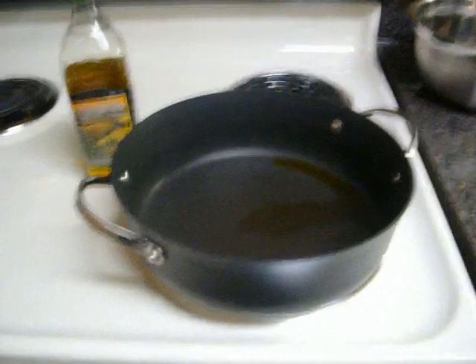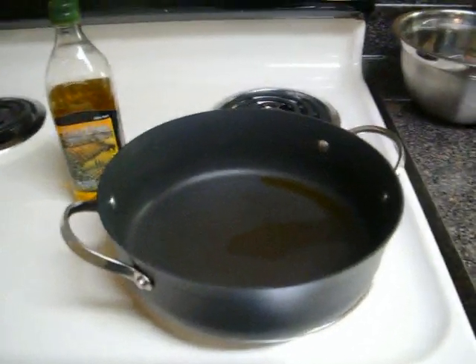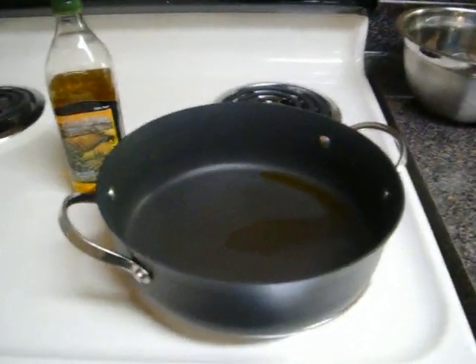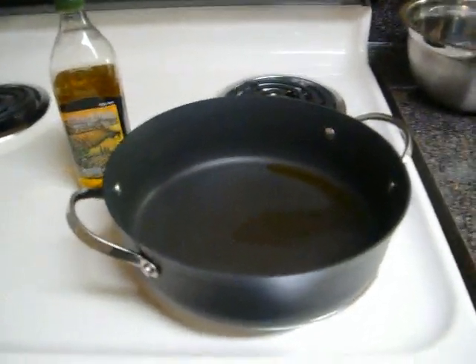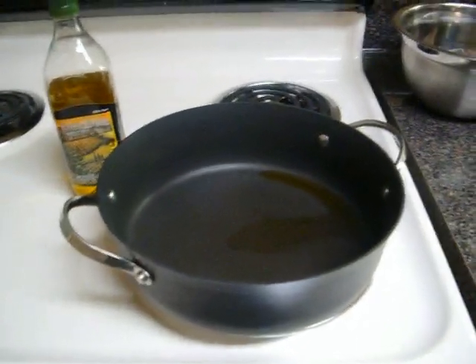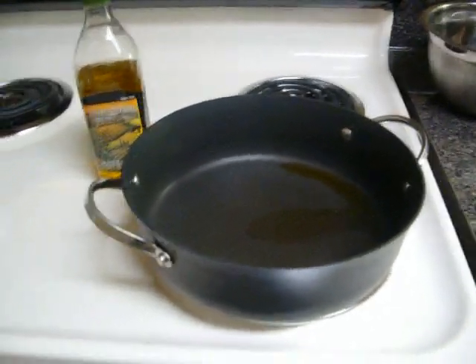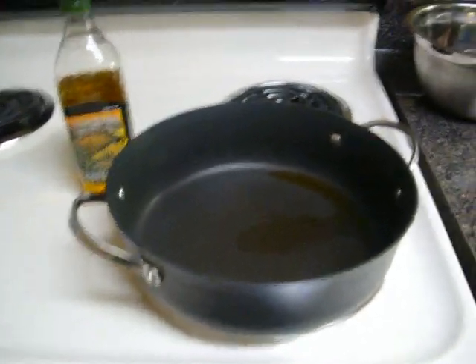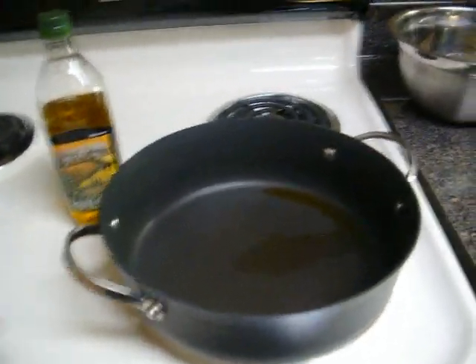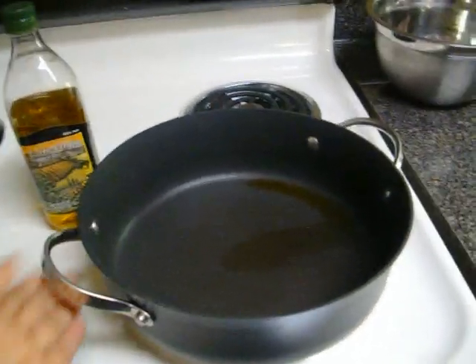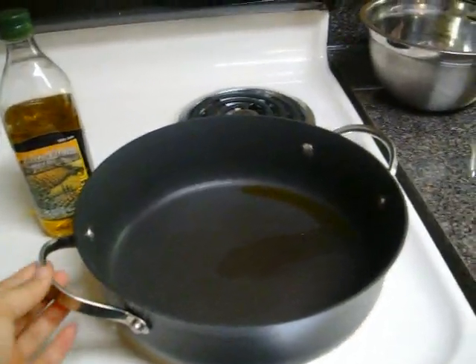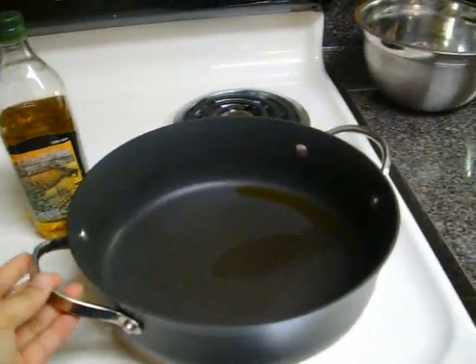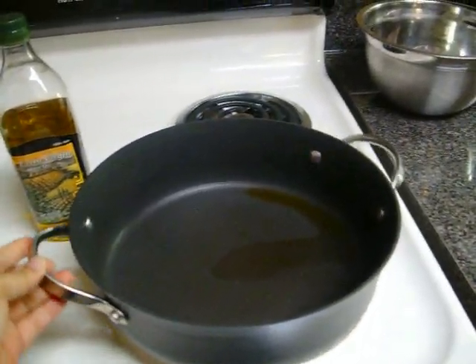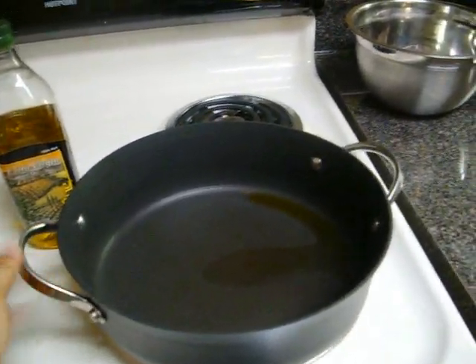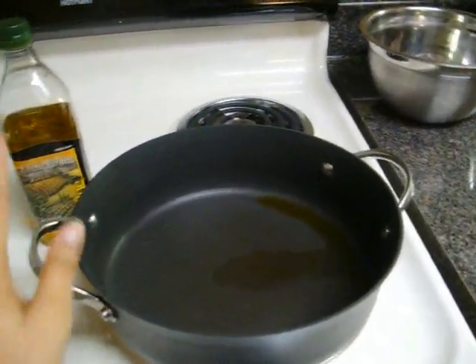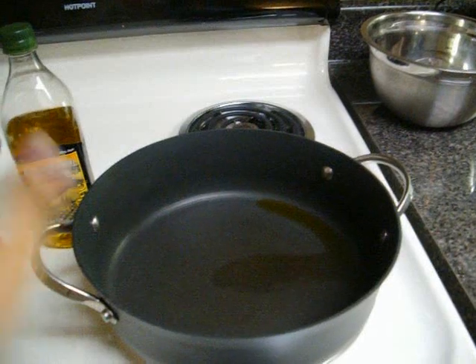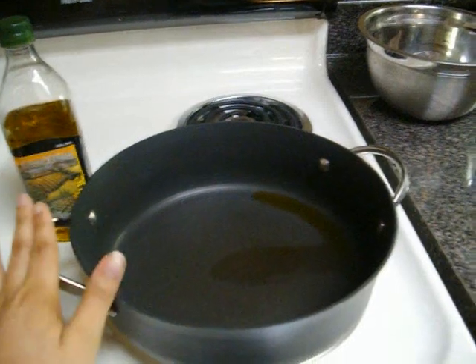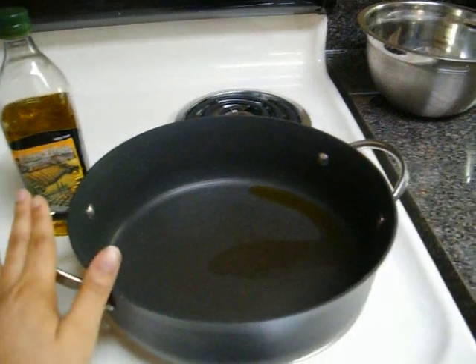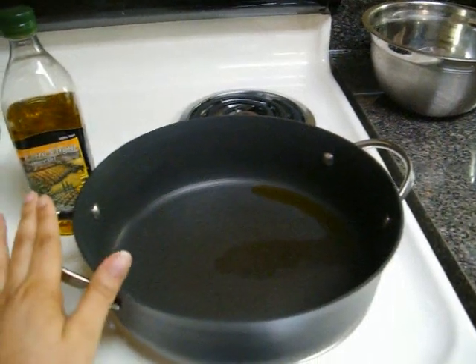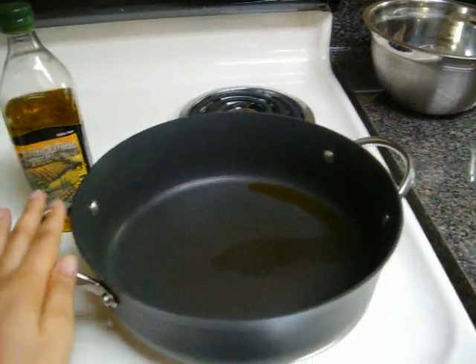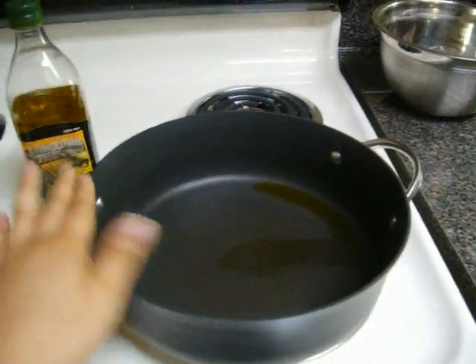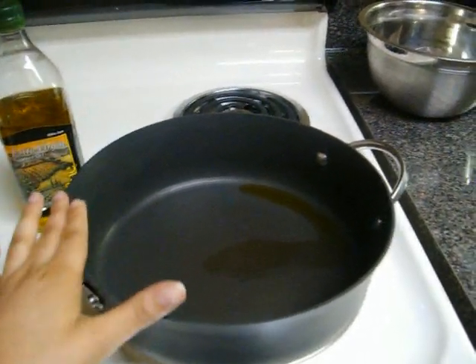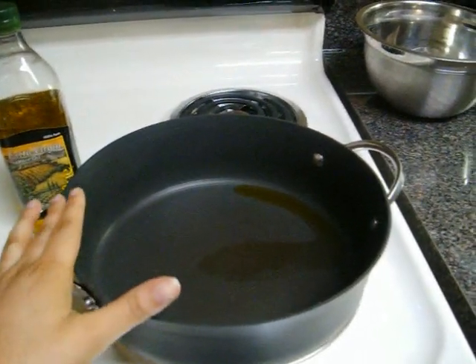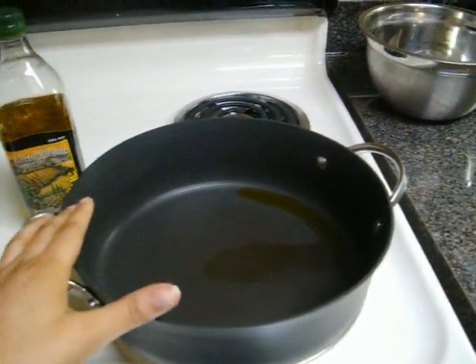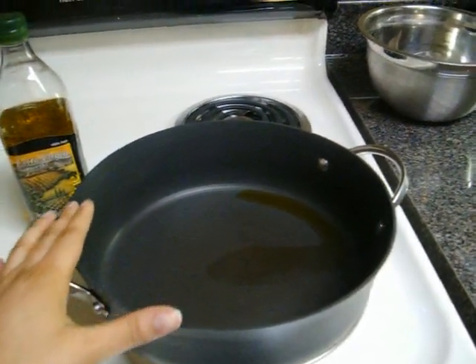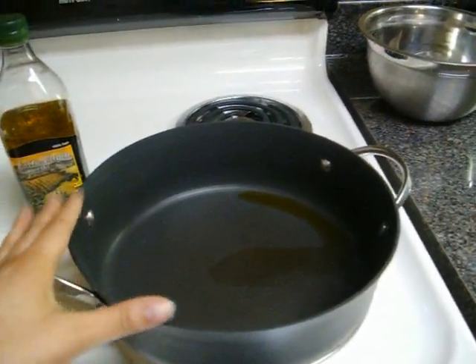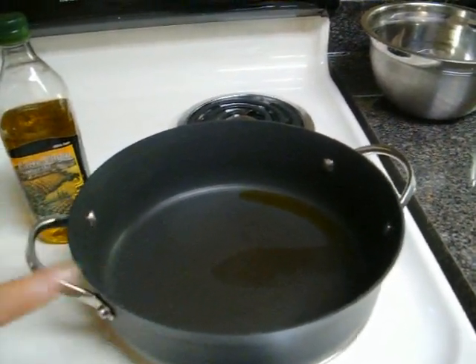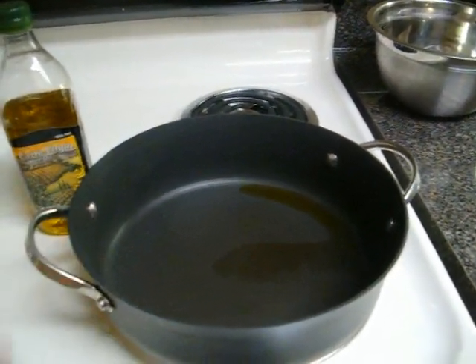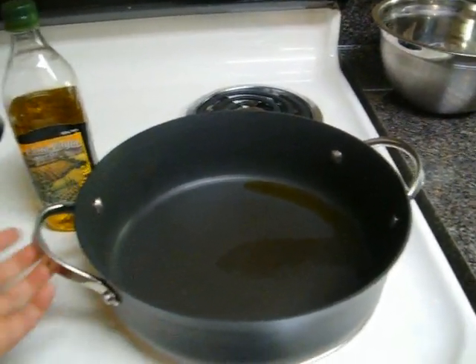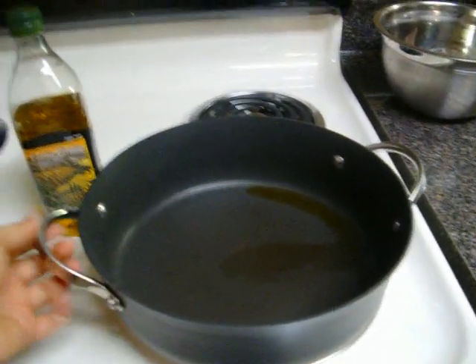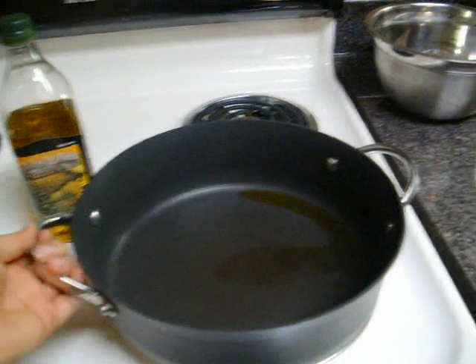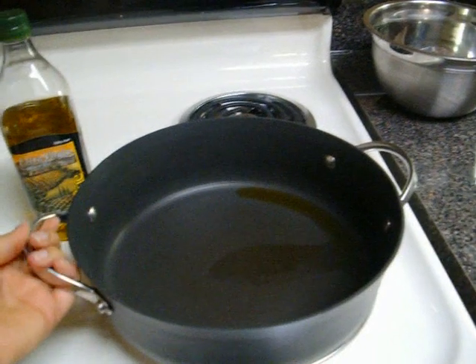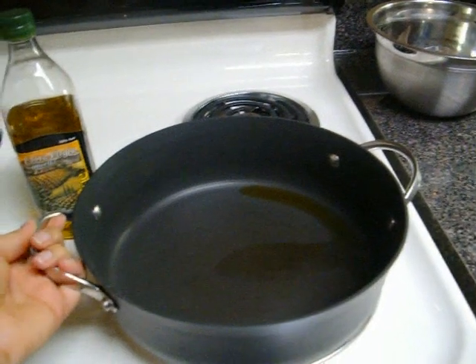To begin our recipe for today, you want to take a bit of extra virgin olive oil in a pan, and you want to make sure that the pan is one that you can use on the stovetop.